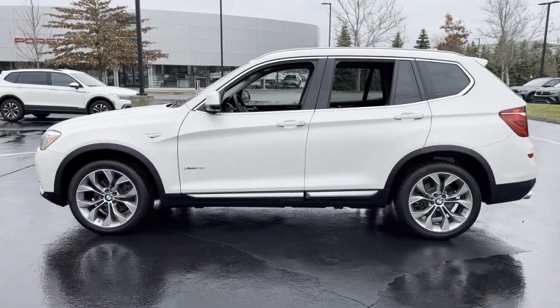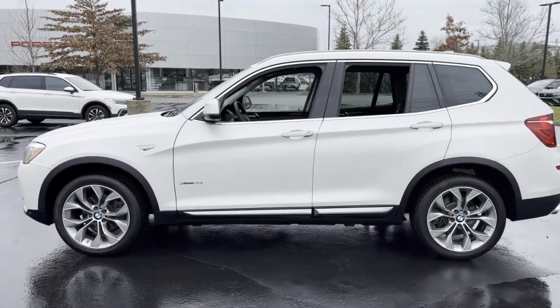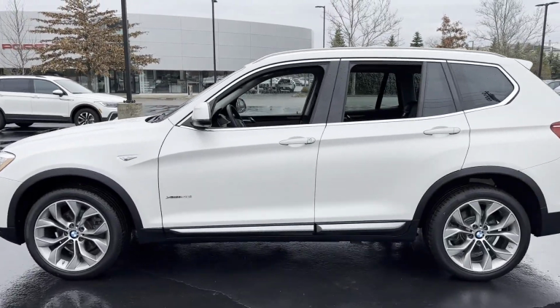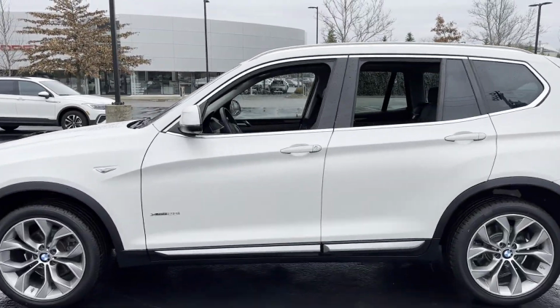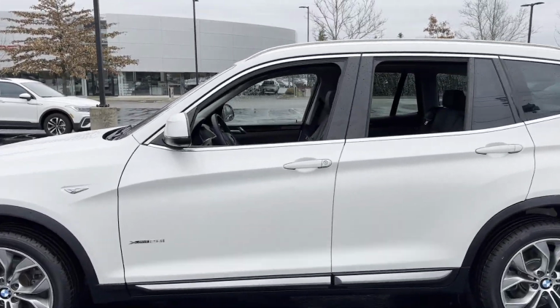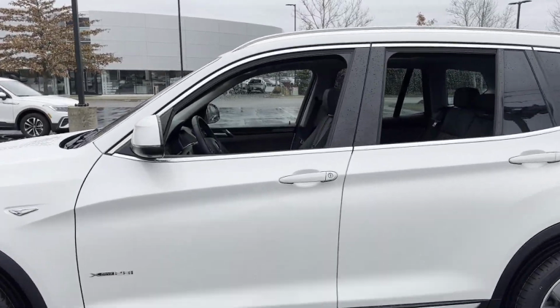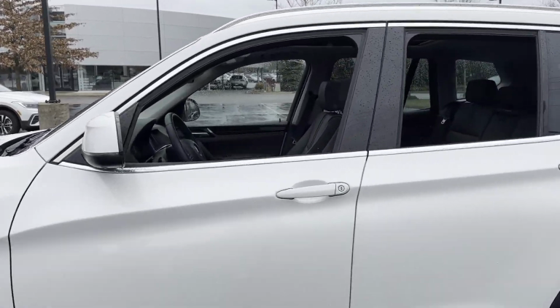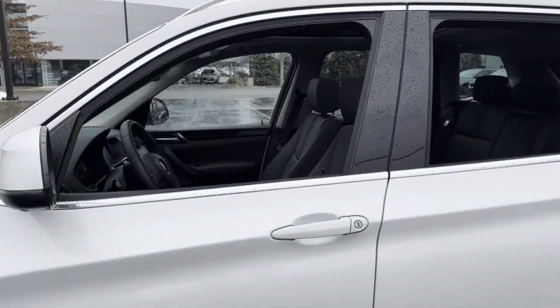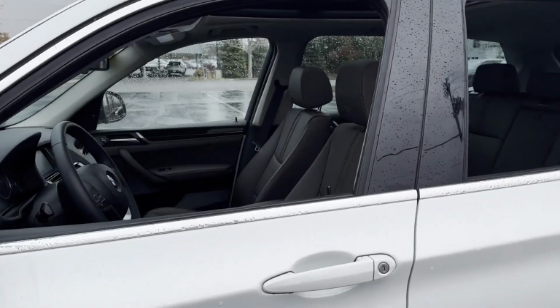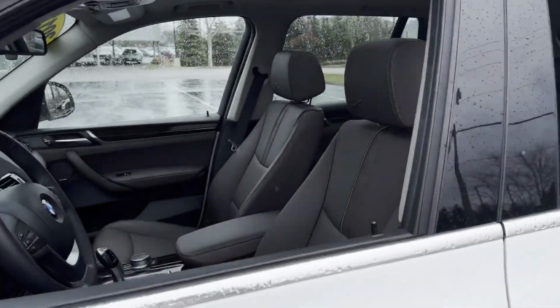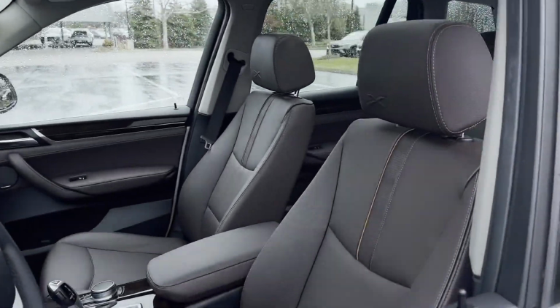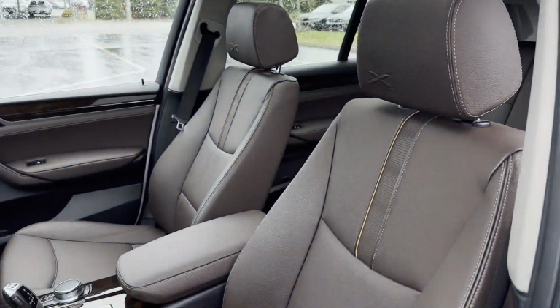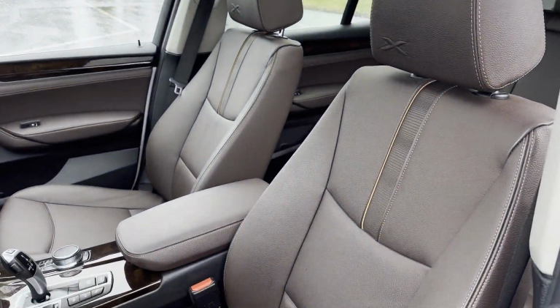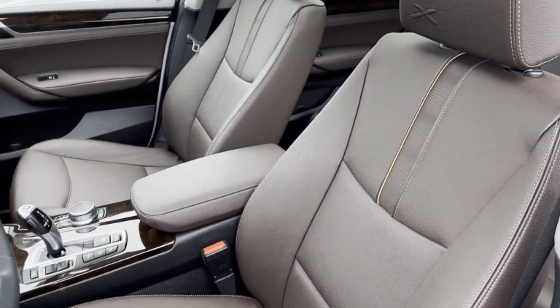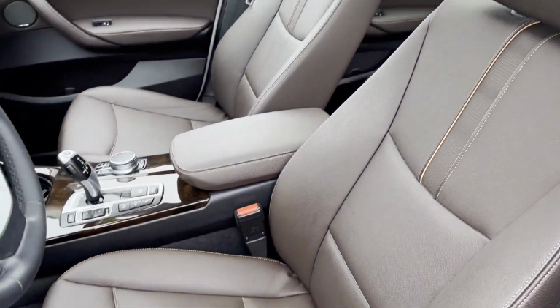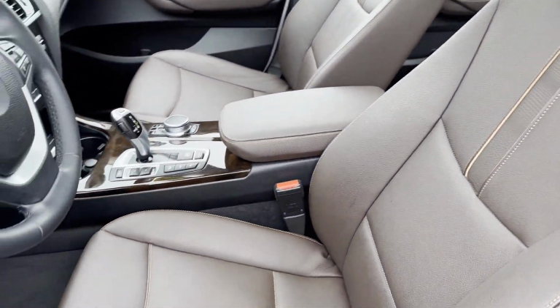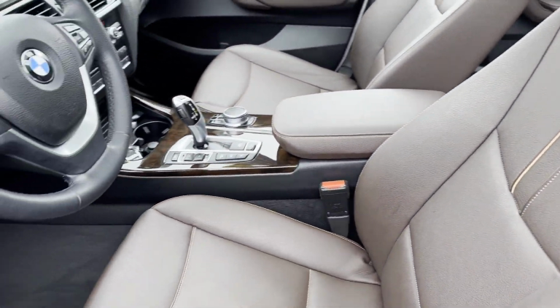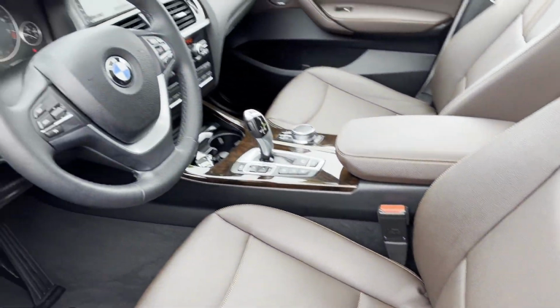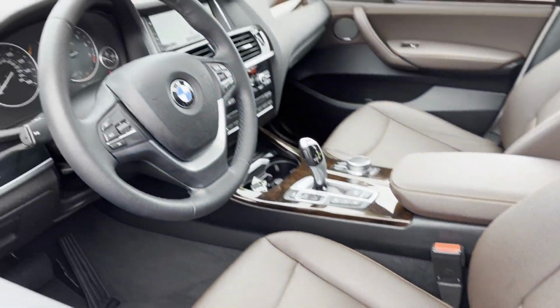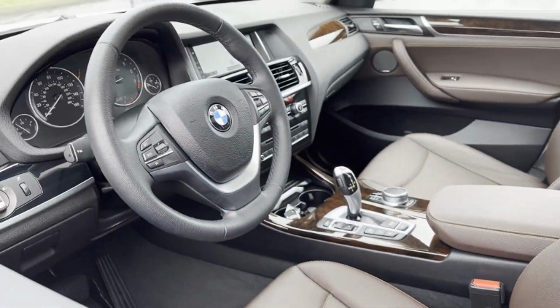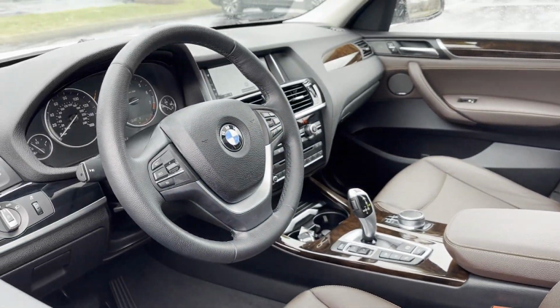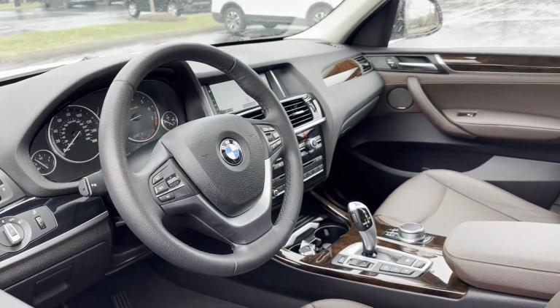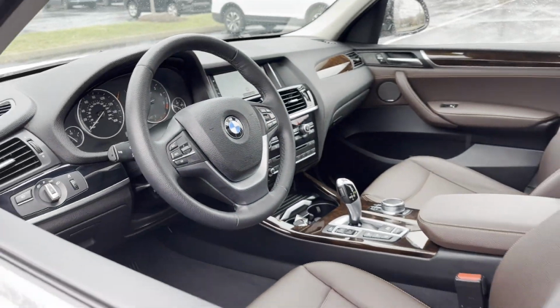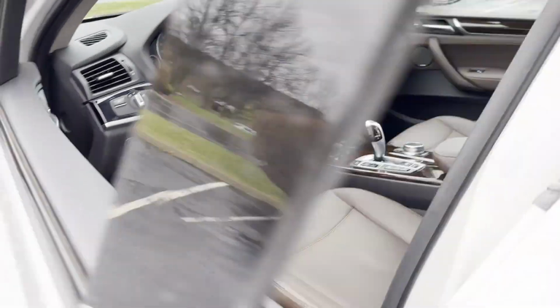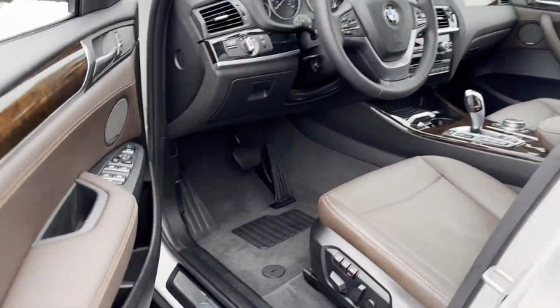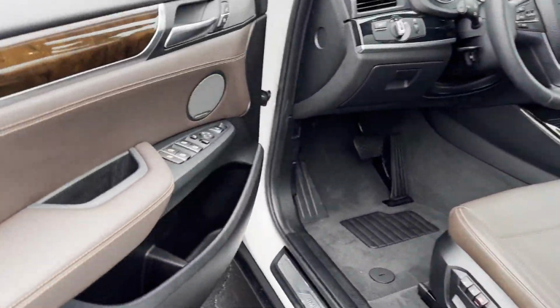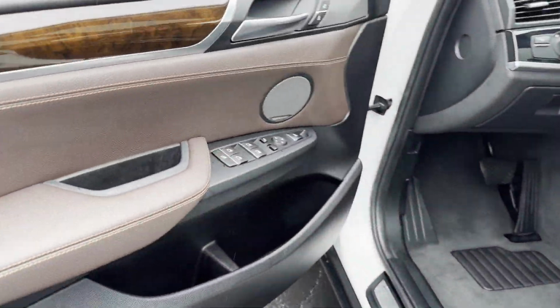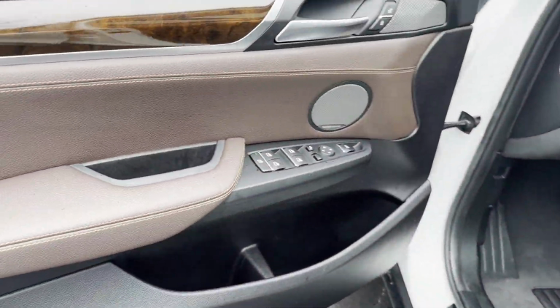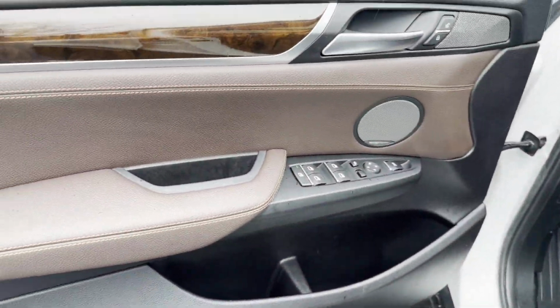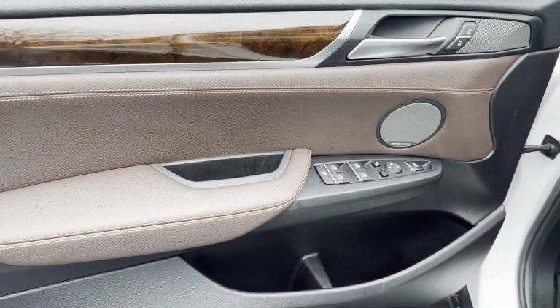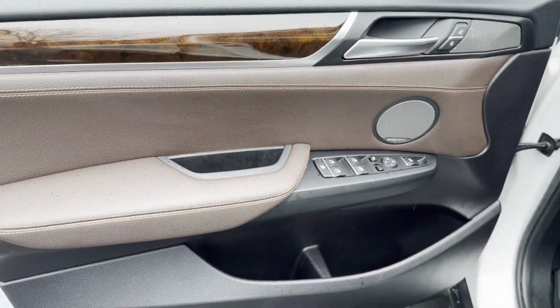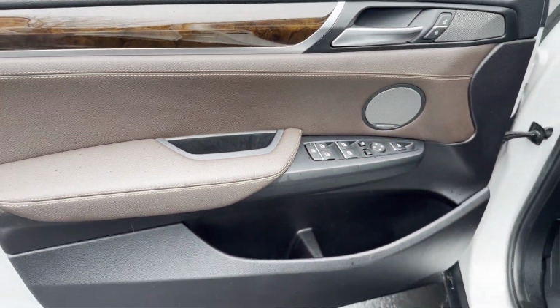Side view mirrors with turn signals, turbocharged engine, multi-zone air conditioning, all-wheel drive, wood grain trim, memory seat, tinted windows.